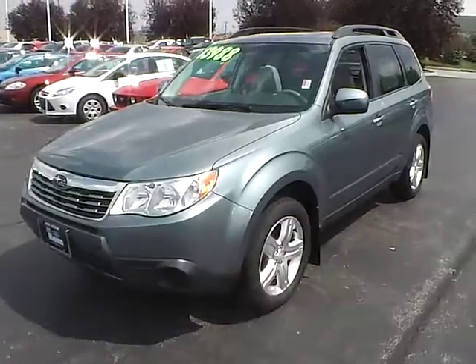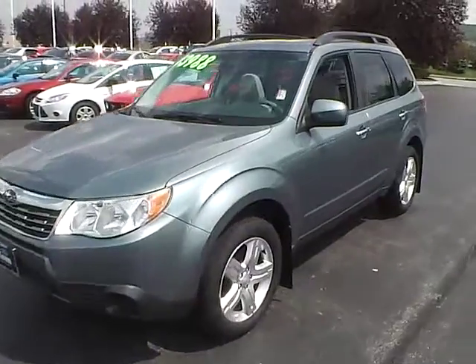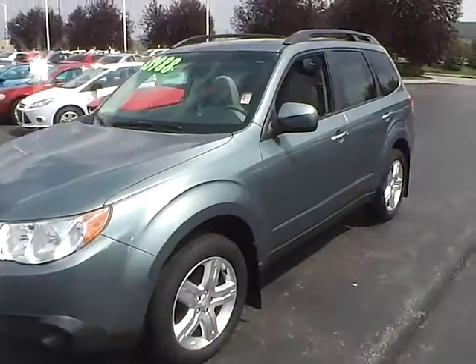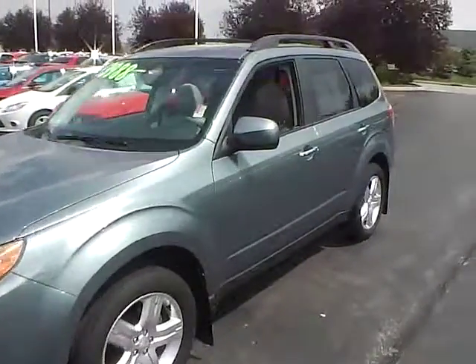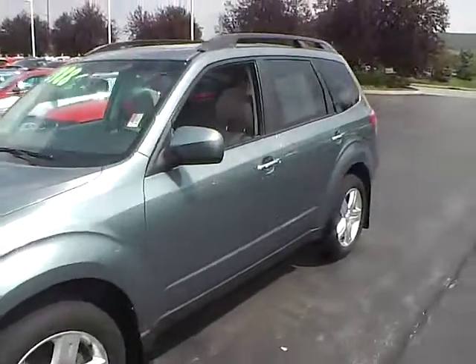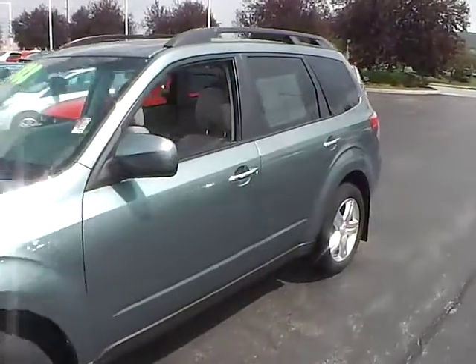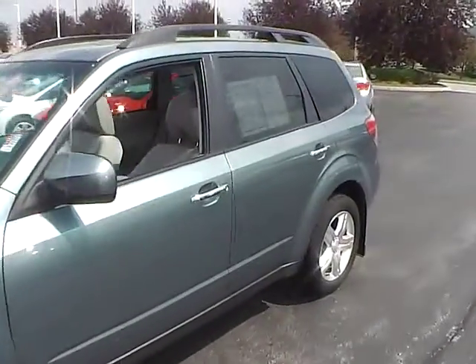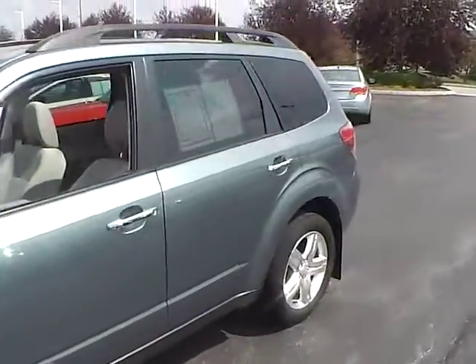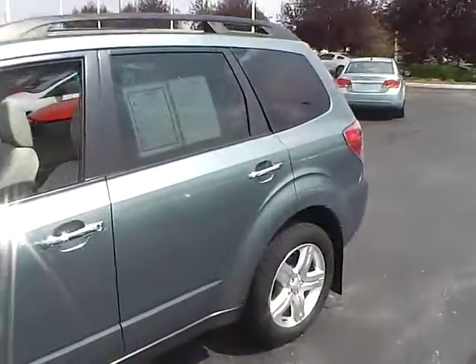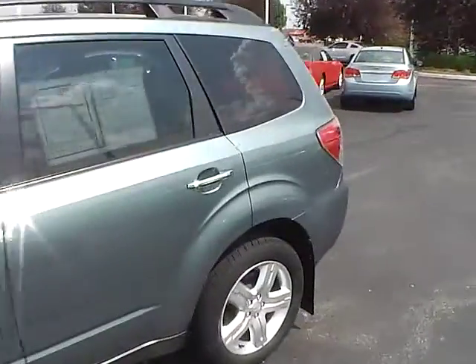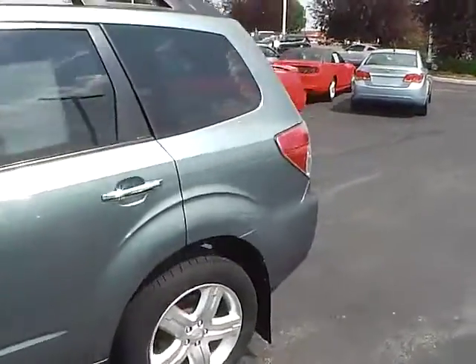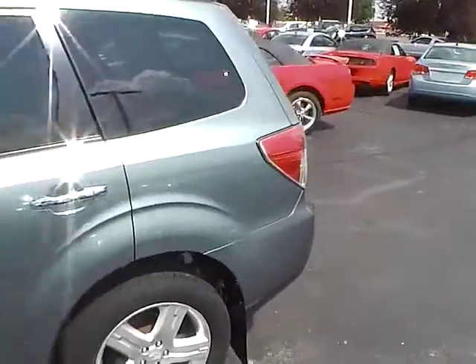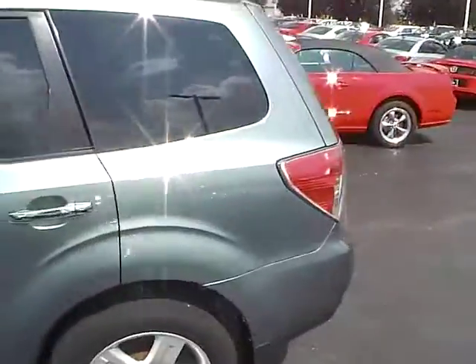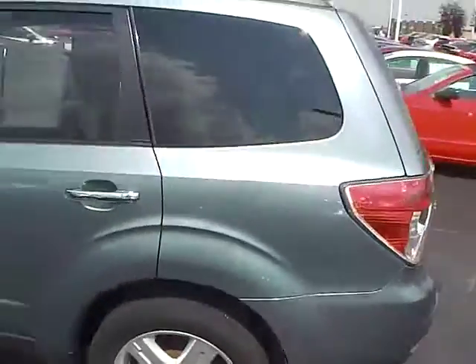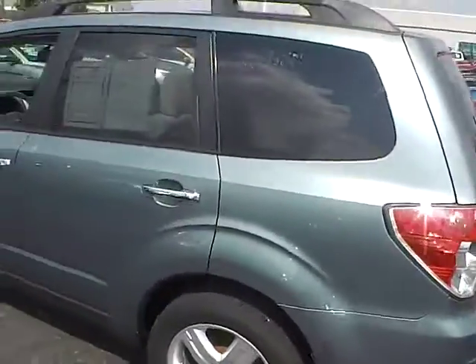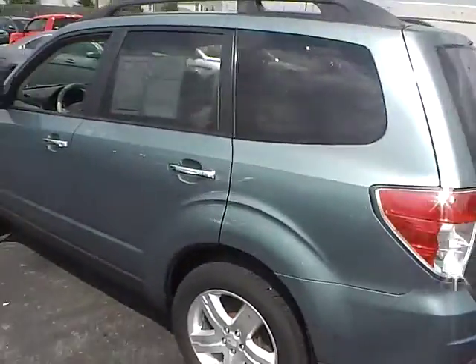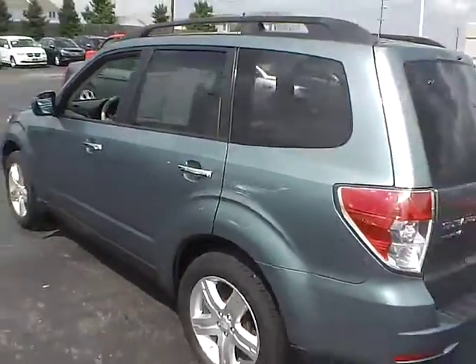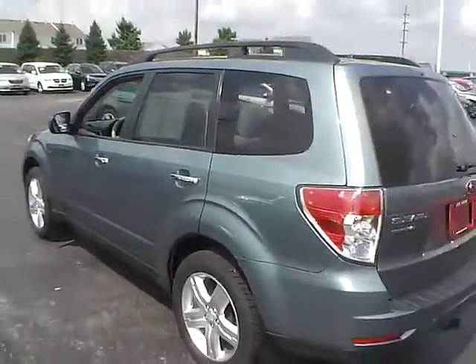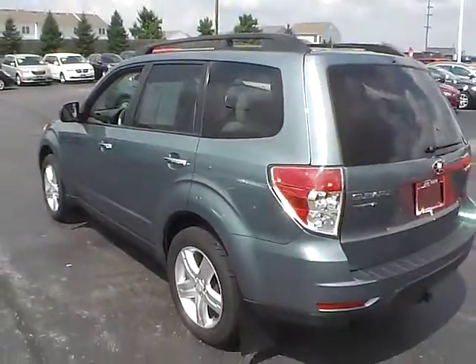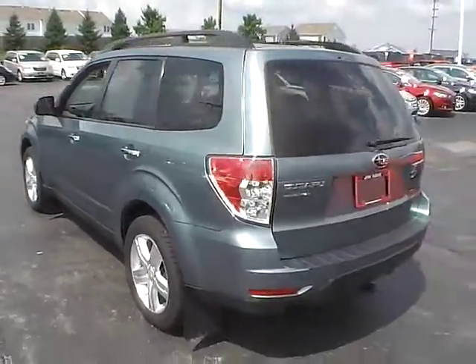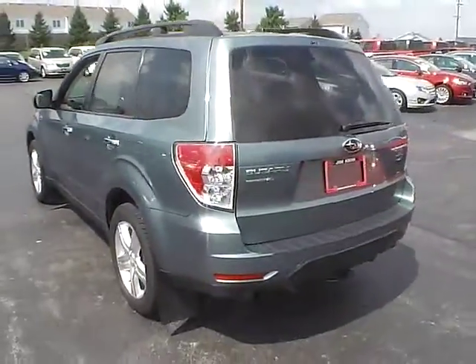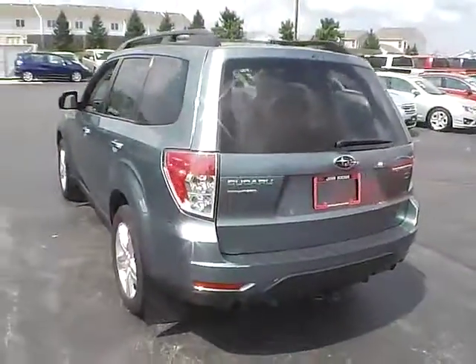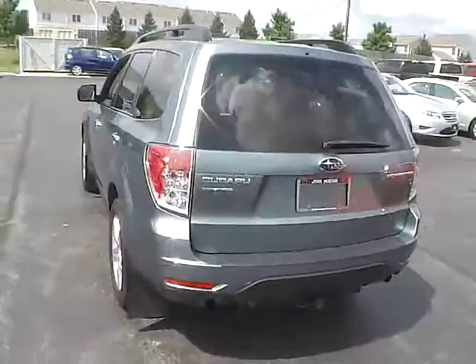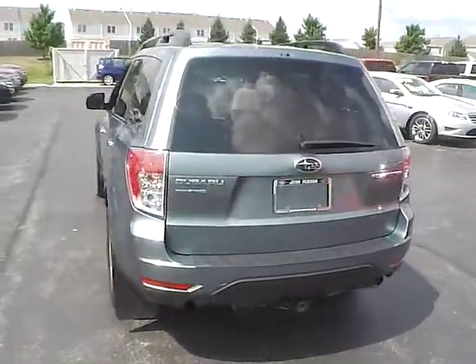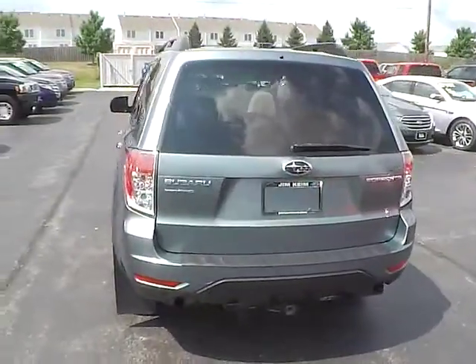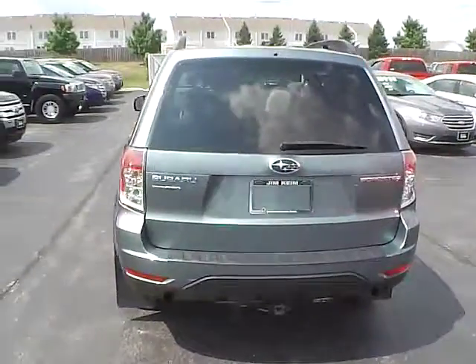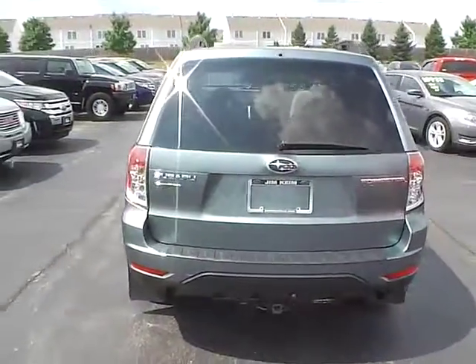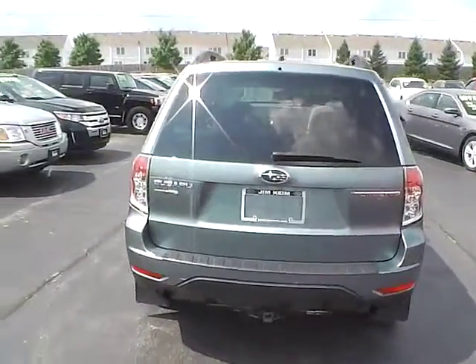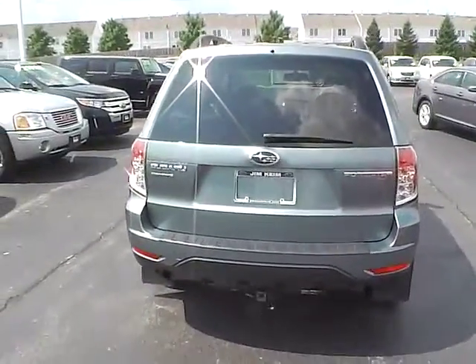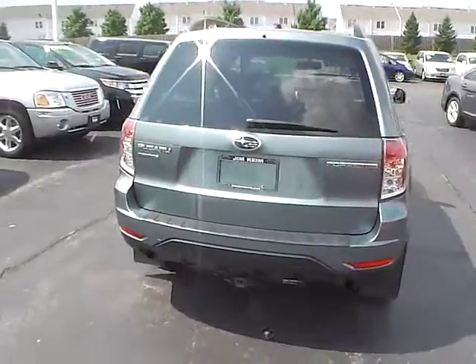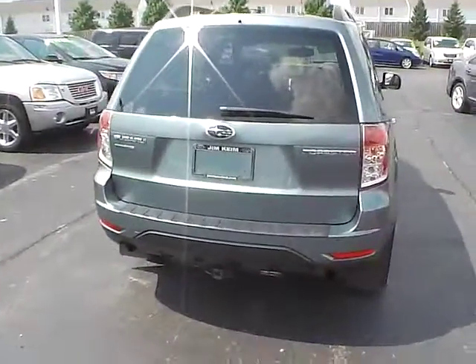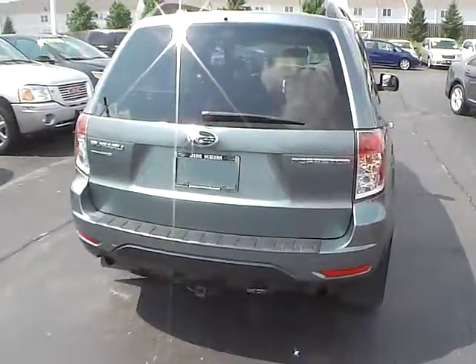Today we've got a 2010 Subaru Forester Premium with a Sage Green exterior and an Aurora Platinum interior. 2.5 liter 4 cylinder engine with an automatic transmission. Current mileage is 96,636 miles.